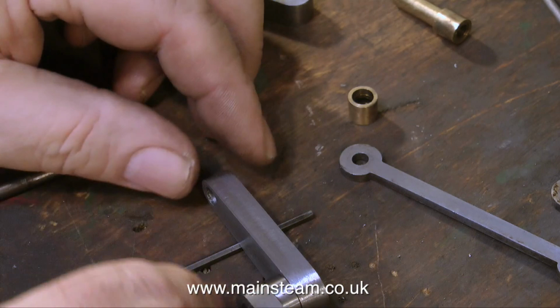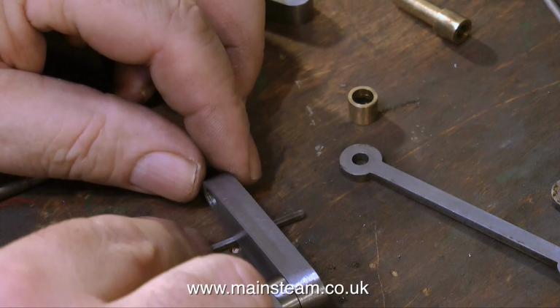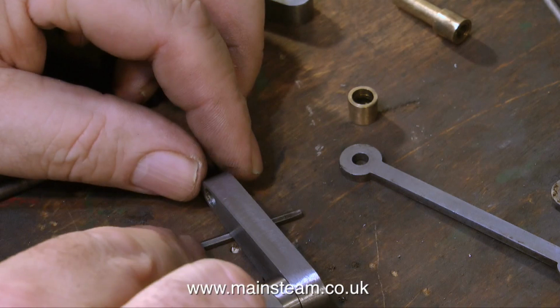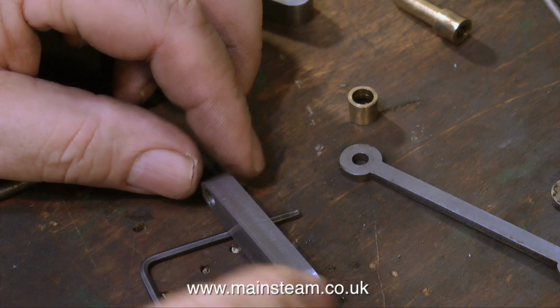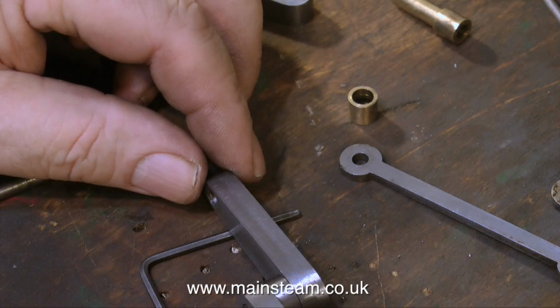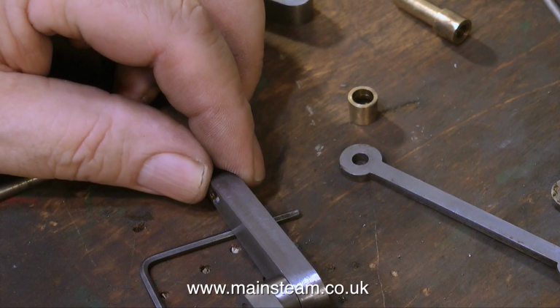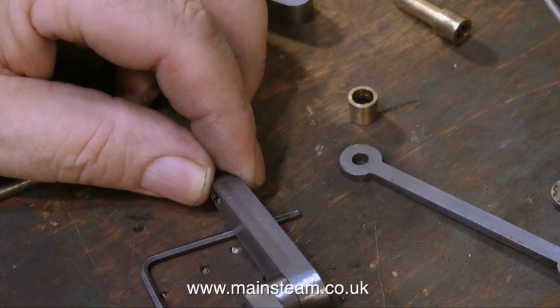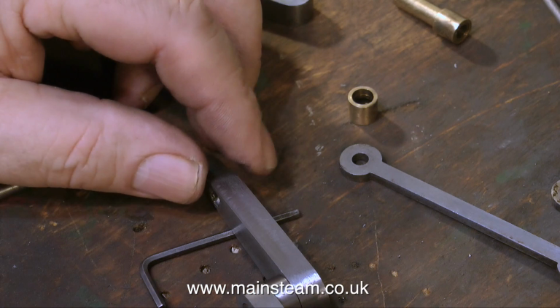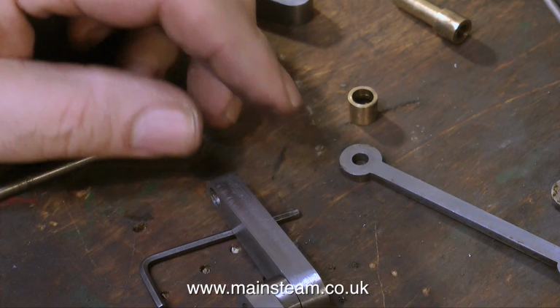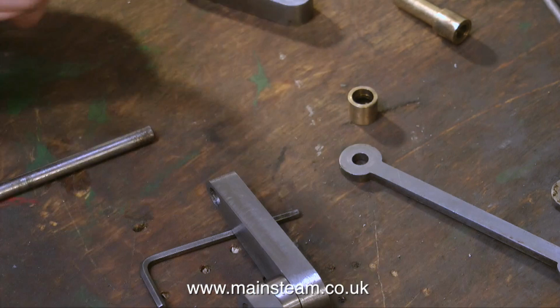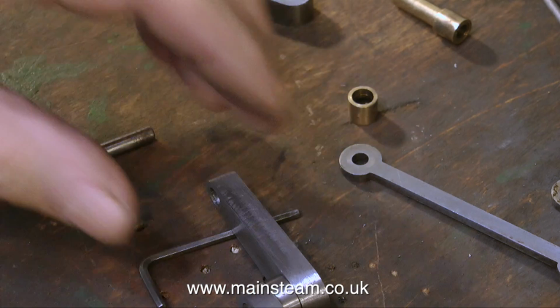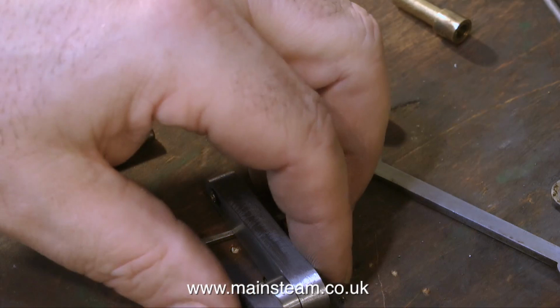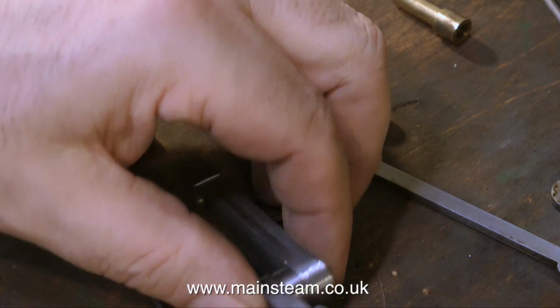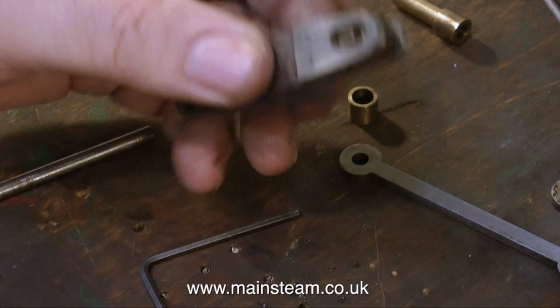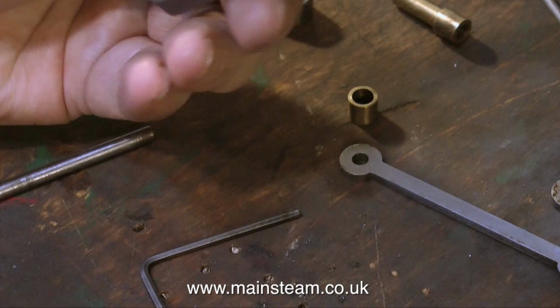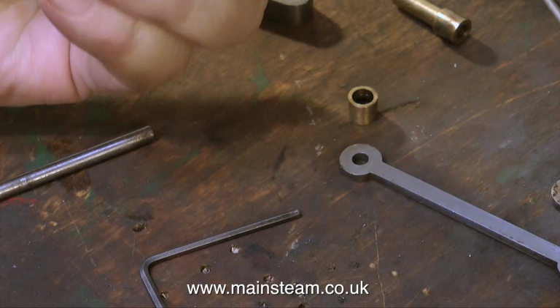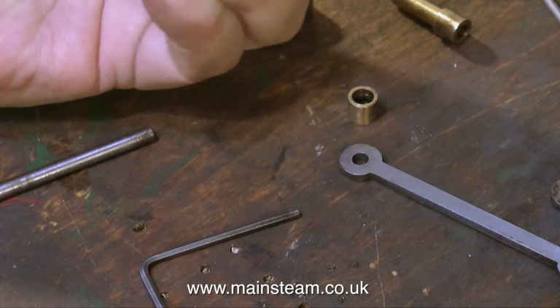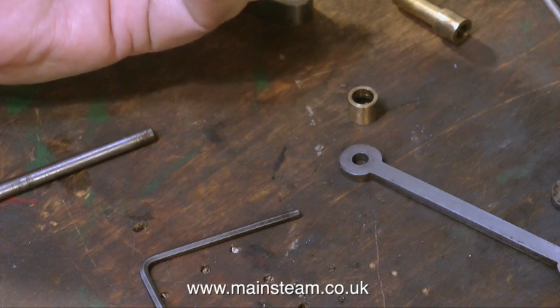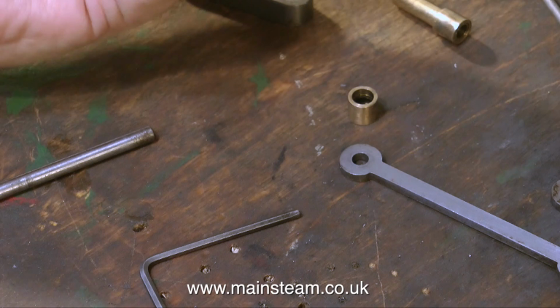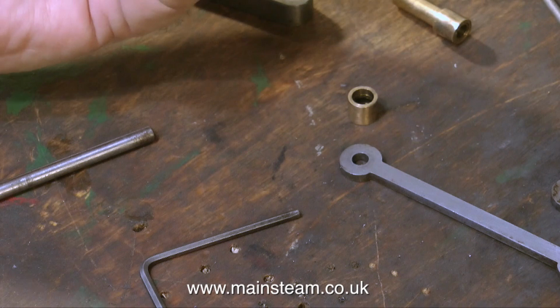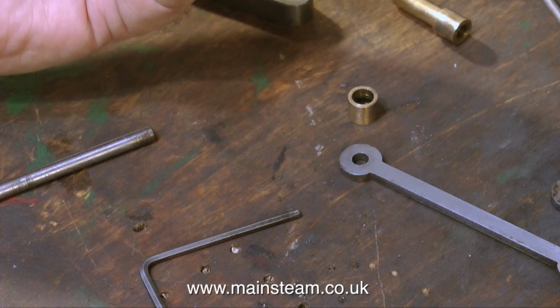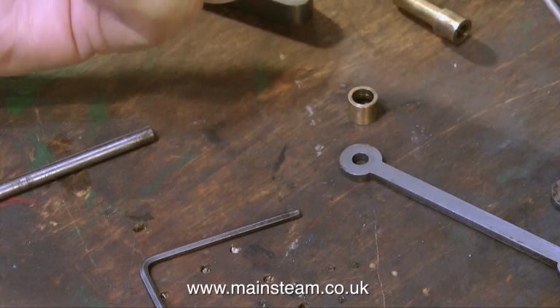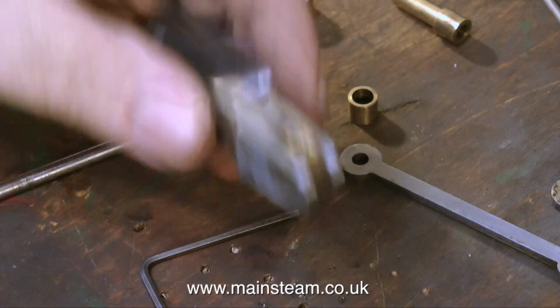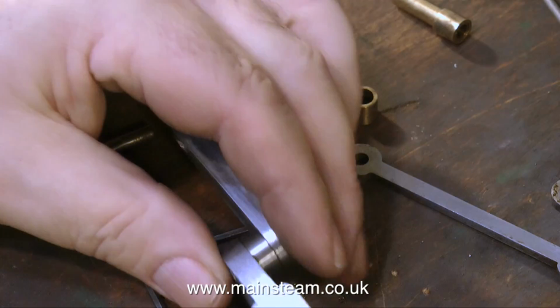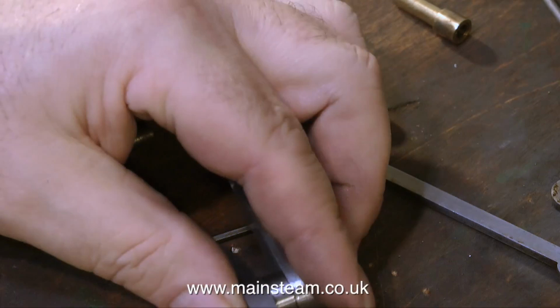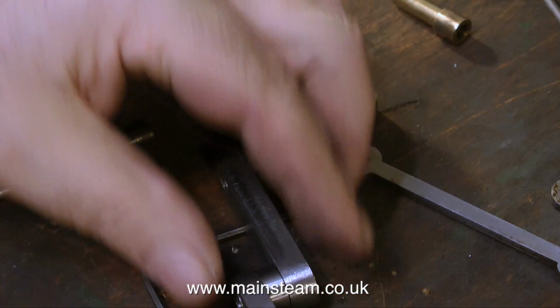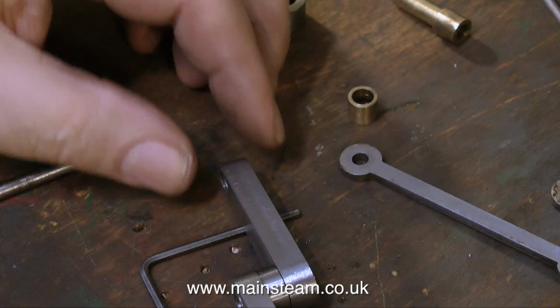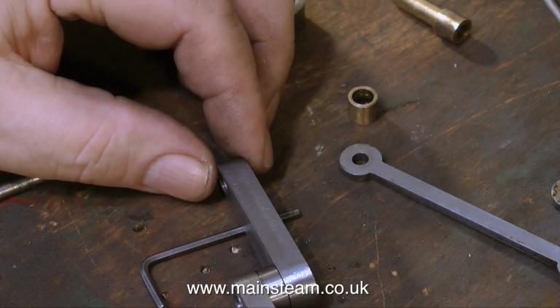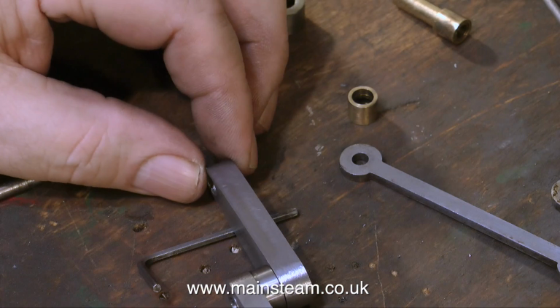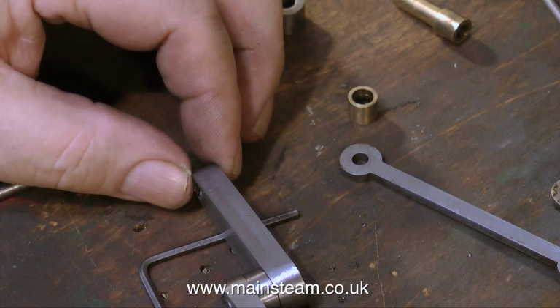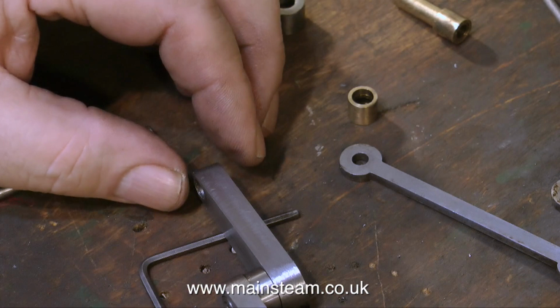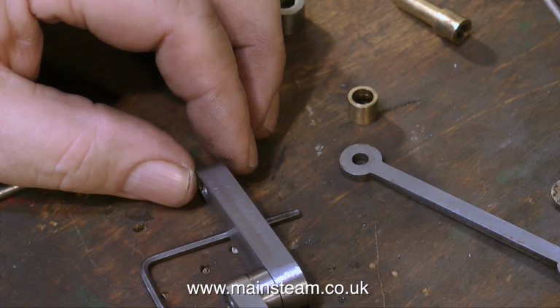Once the Loctite is totally spread on both components, it's time to put them on the bench. Because these components are tapered, I had to use a suitable packing, and my little Allen key was just the right size.